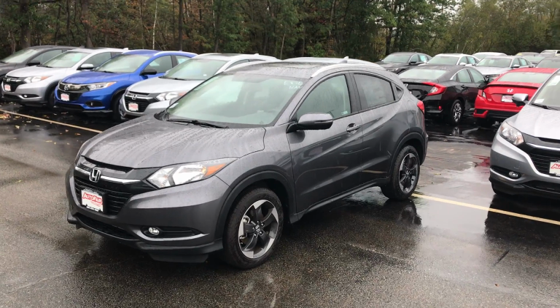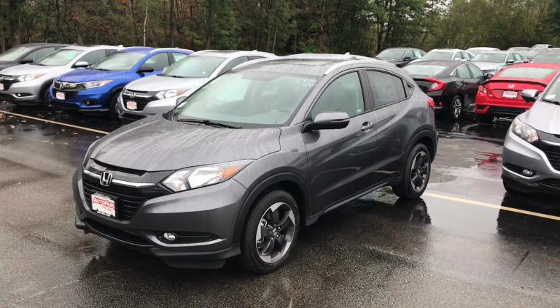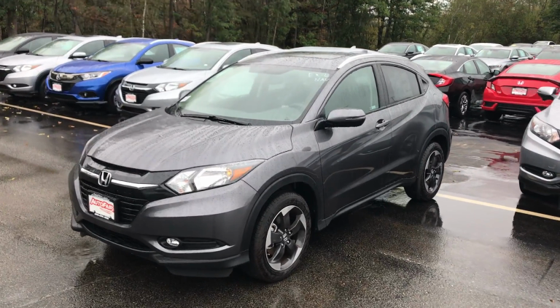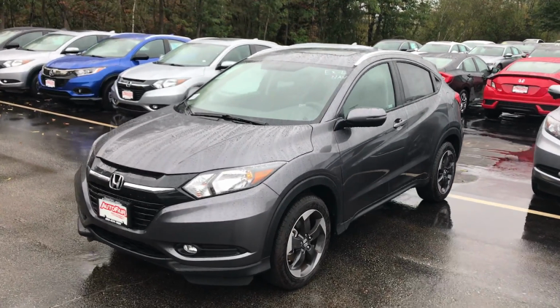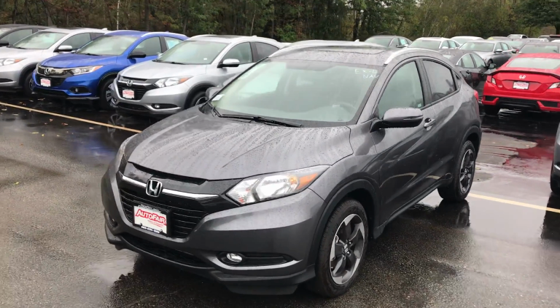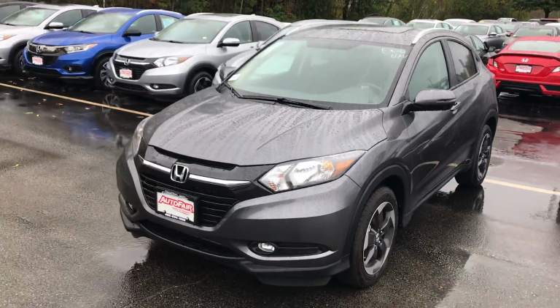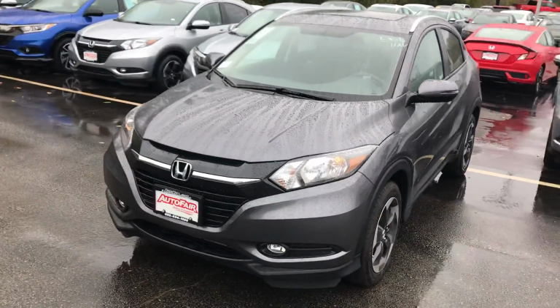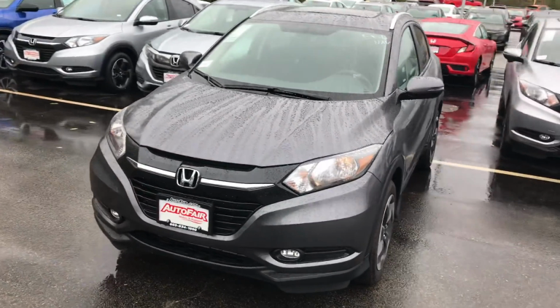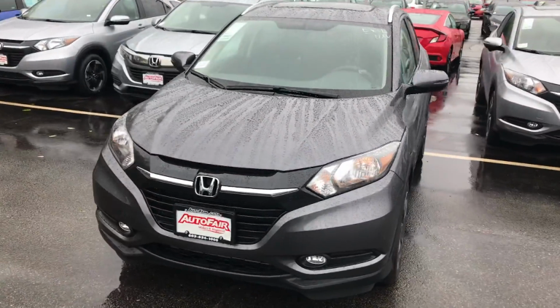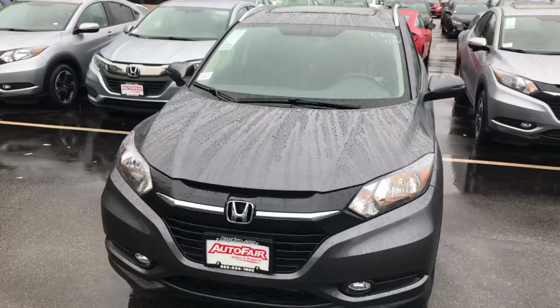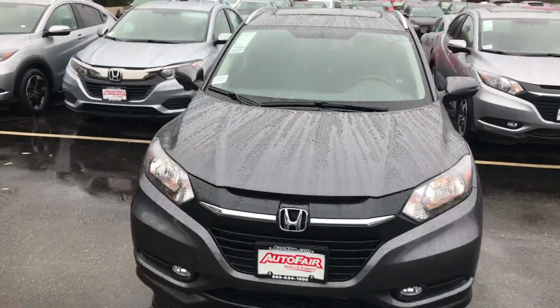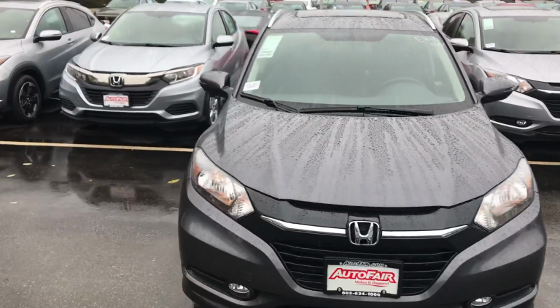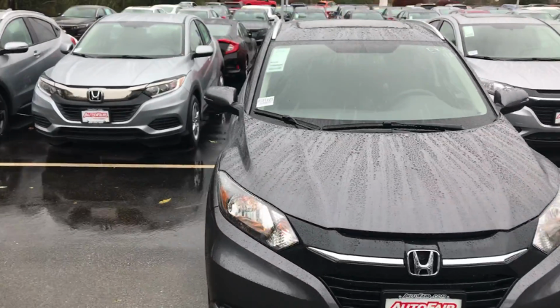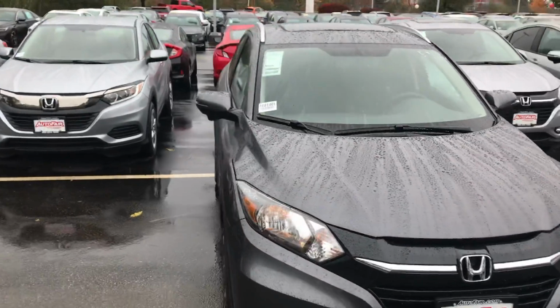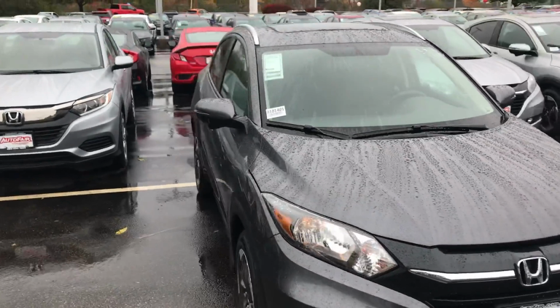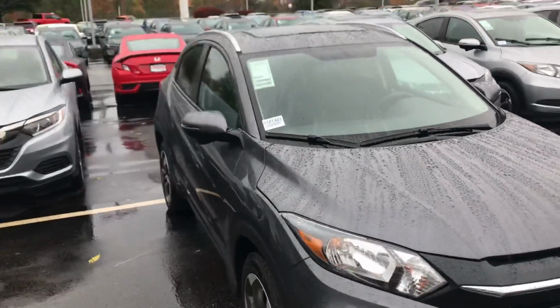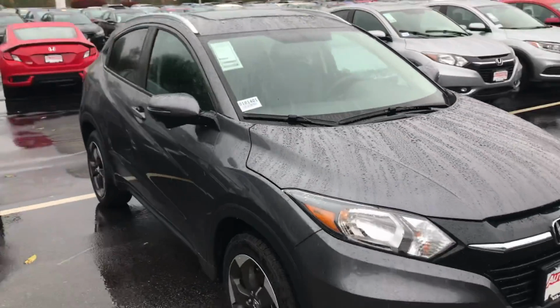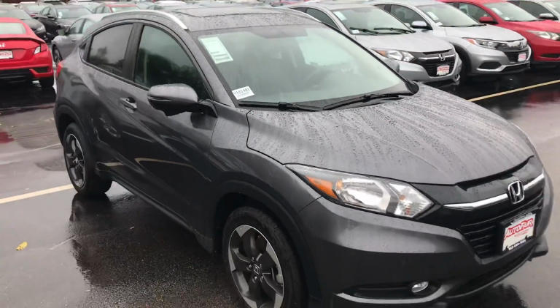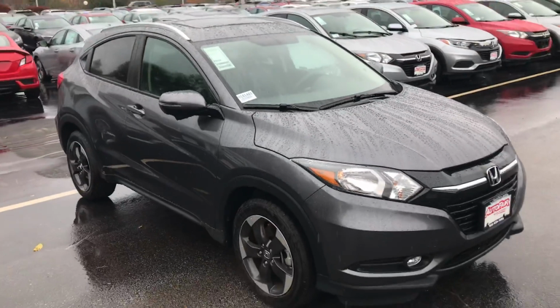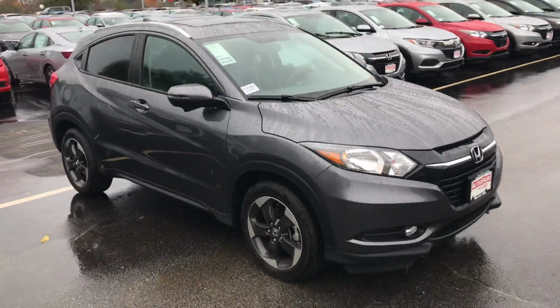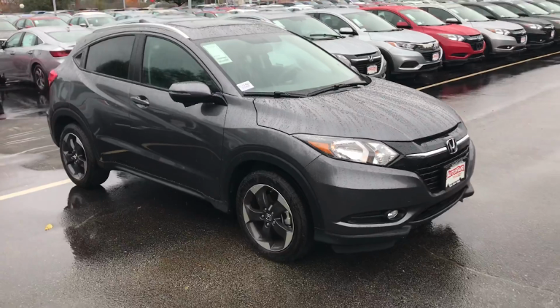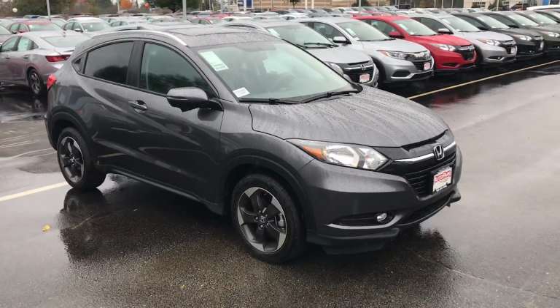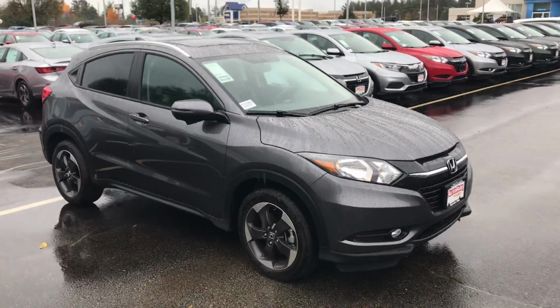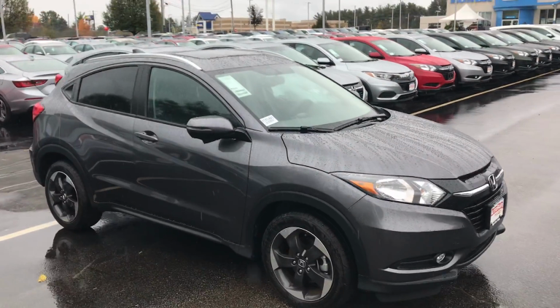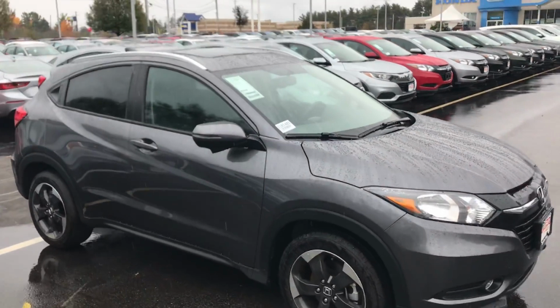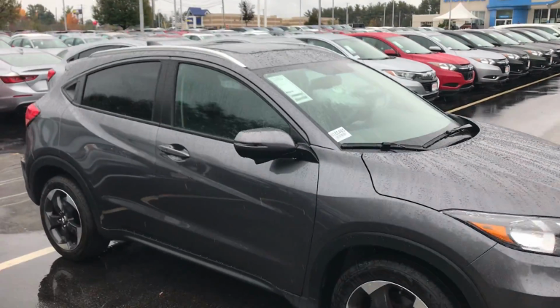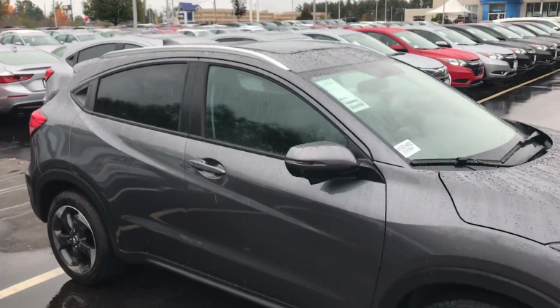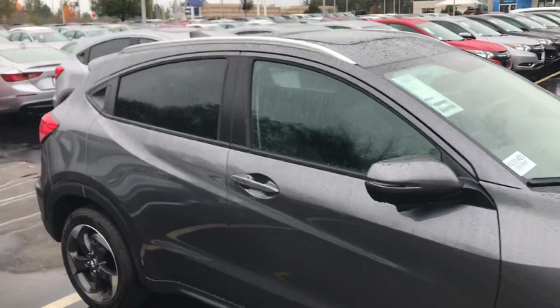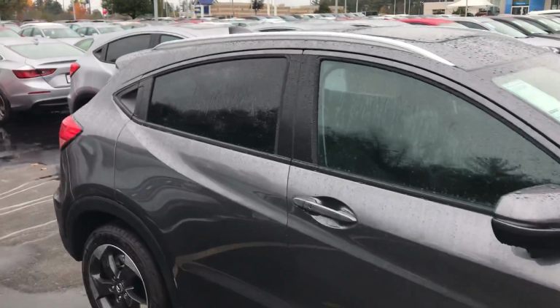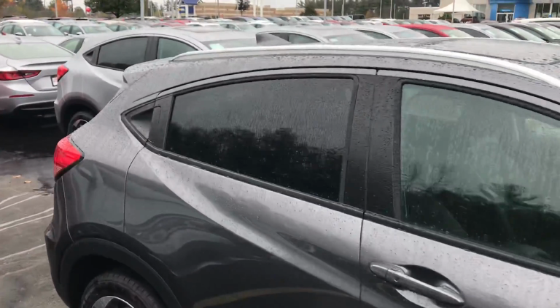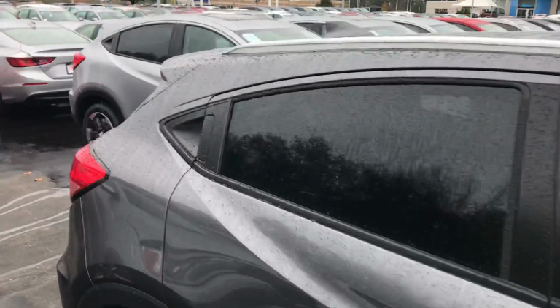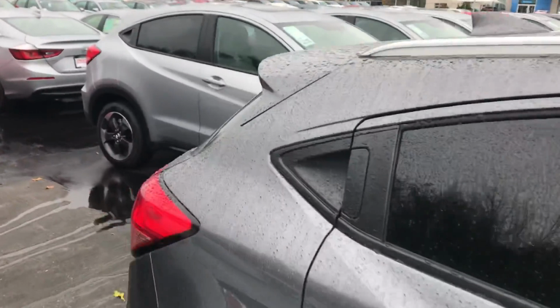Hi Katie, how are you today? Harrison here with AutoFair Honda, just taking a quick walk-around video of the HRV EXL with navigation, which you inquired on. Hopefully this video gets you a good look at the exterior, interior.